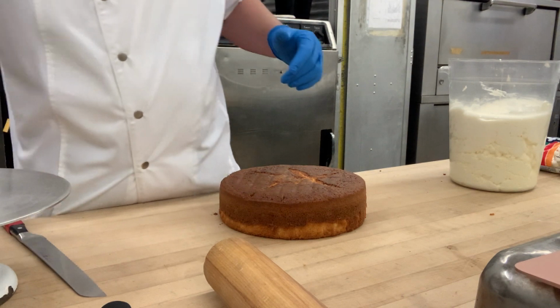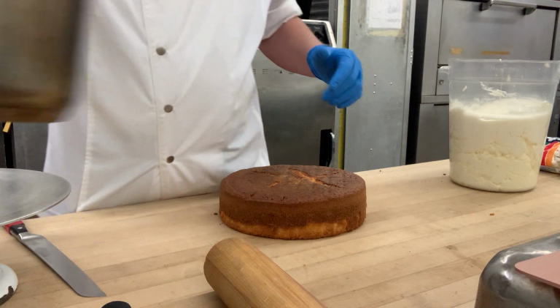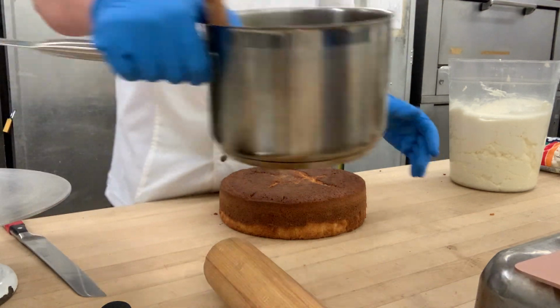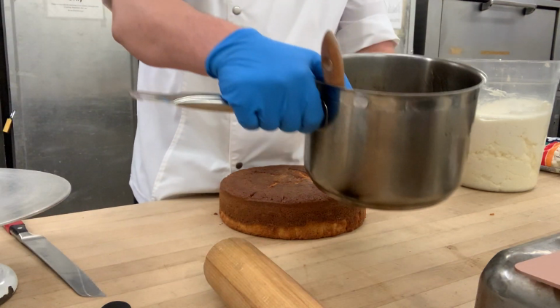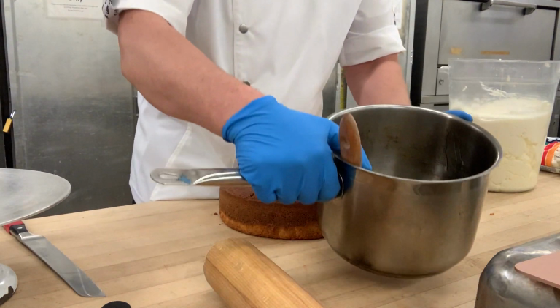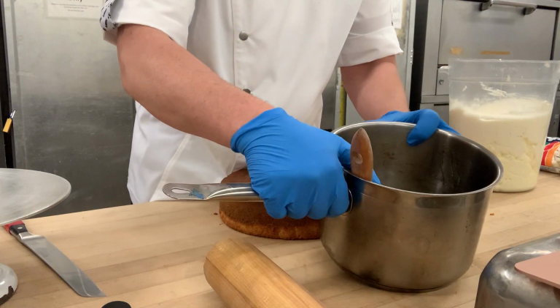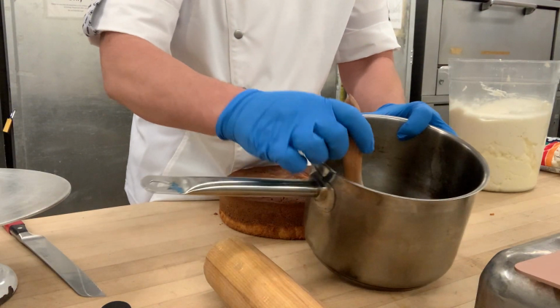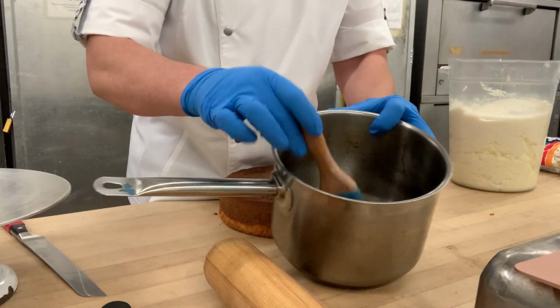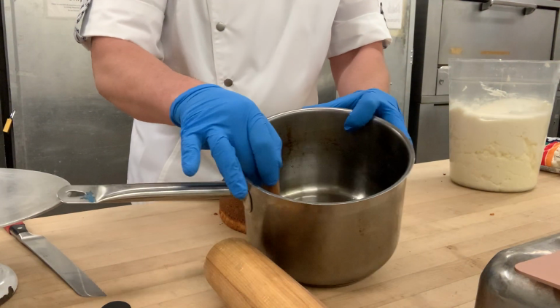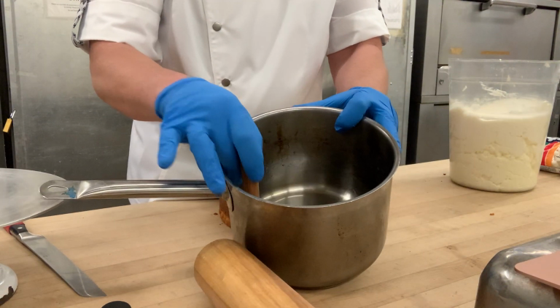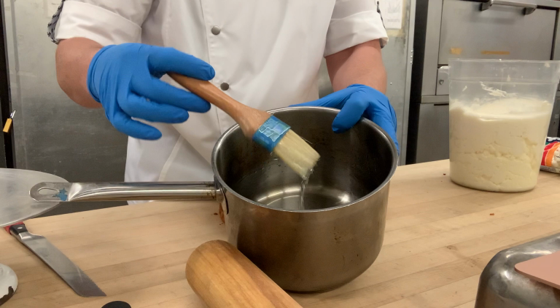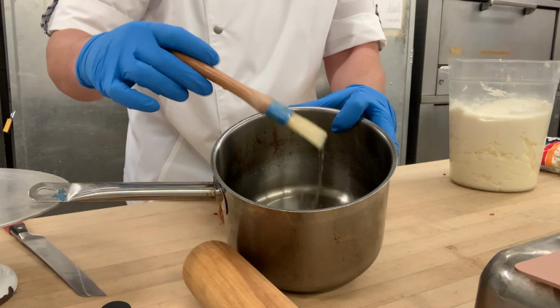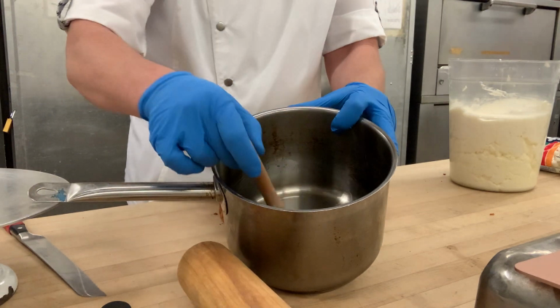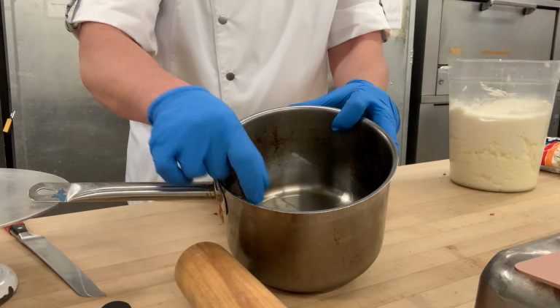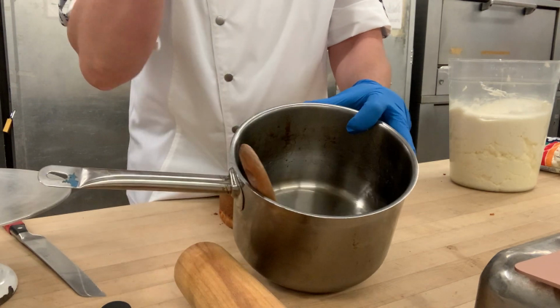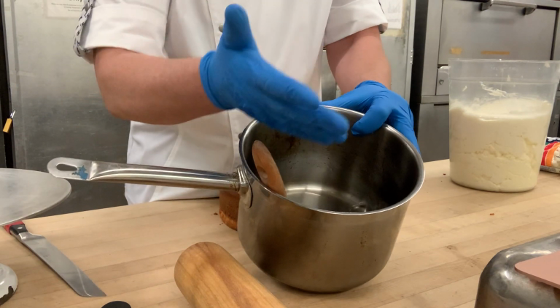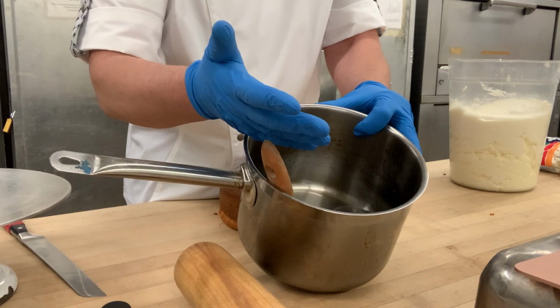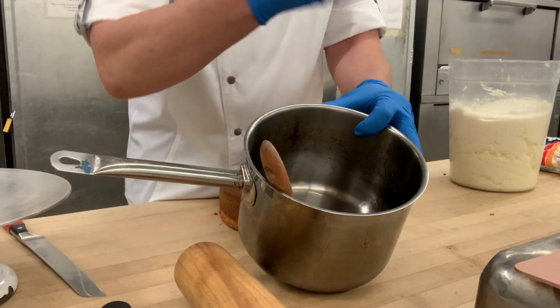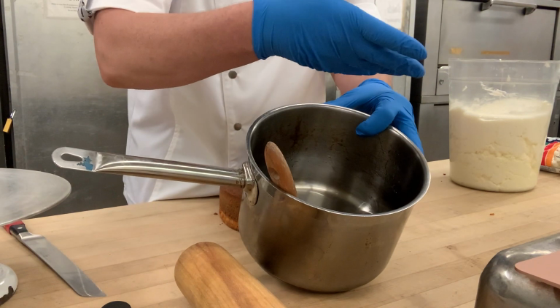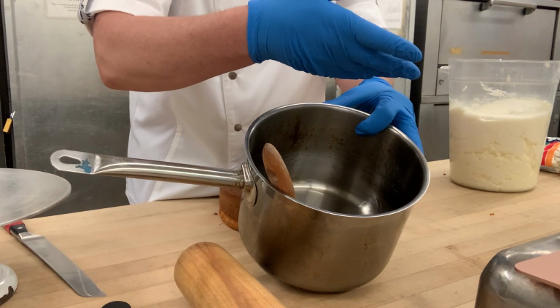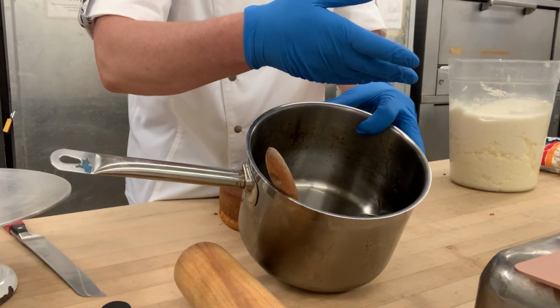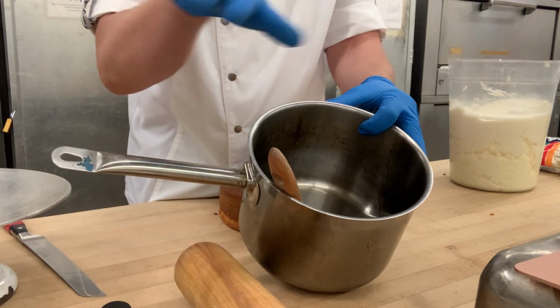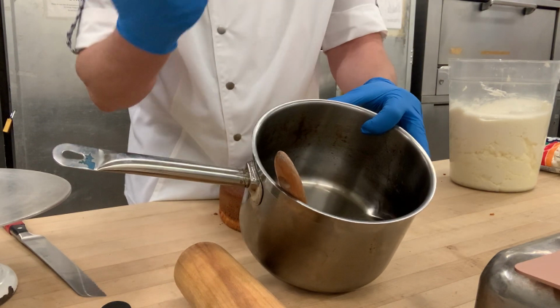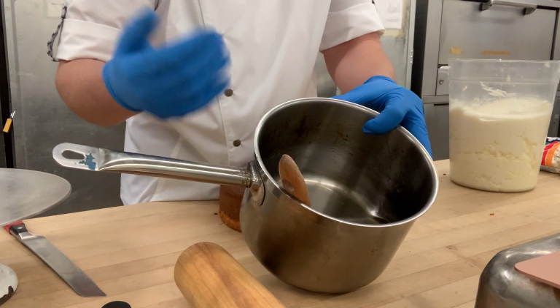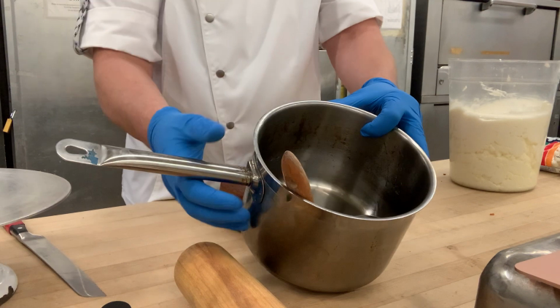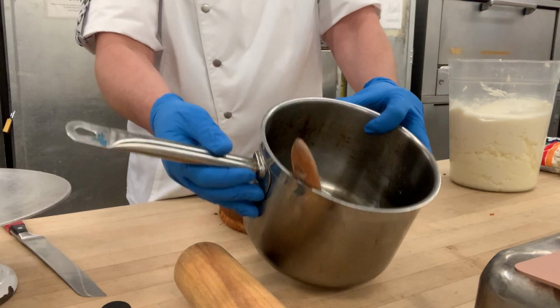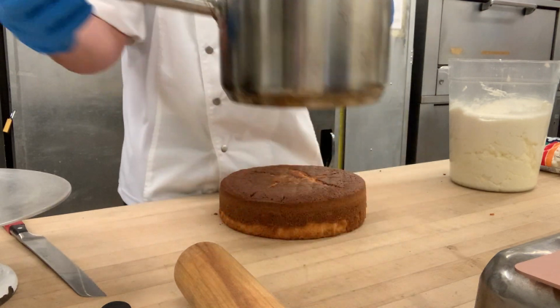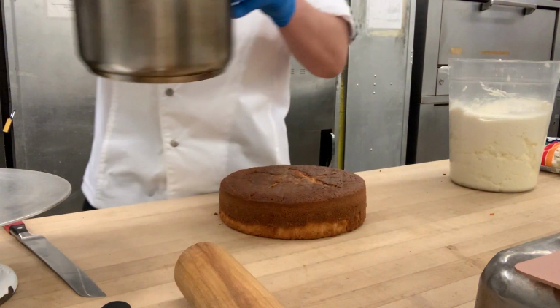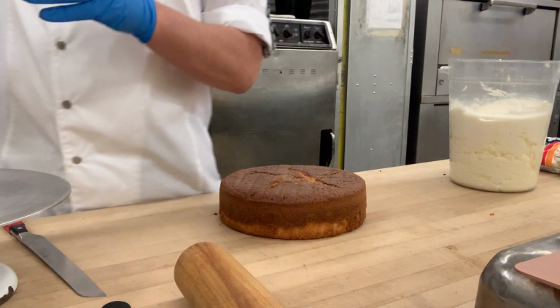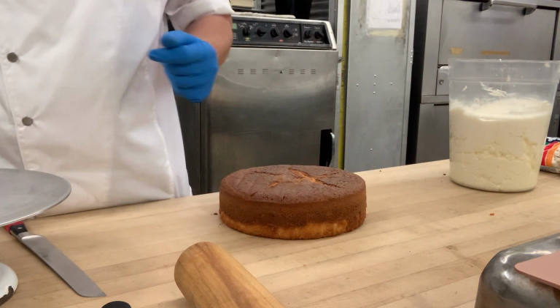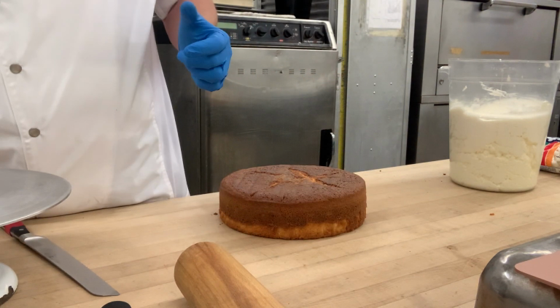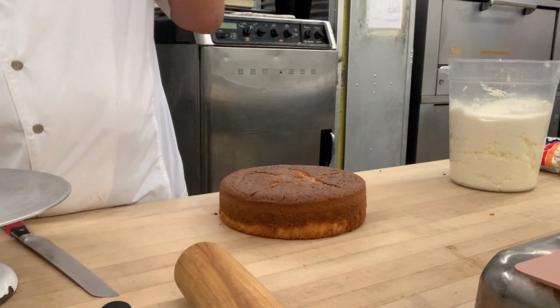I also have some simple syrup. The recipe for simple syrup is literally just a cup of water and a cup of sugar. That's it — it's really a simple recipe. No wonder it's called simple syrup.